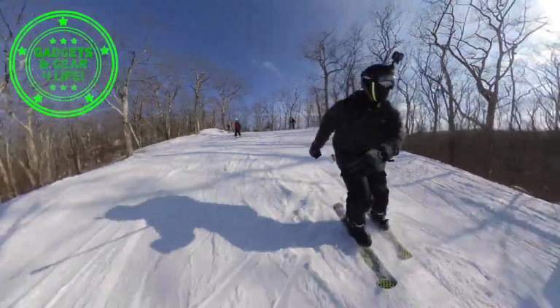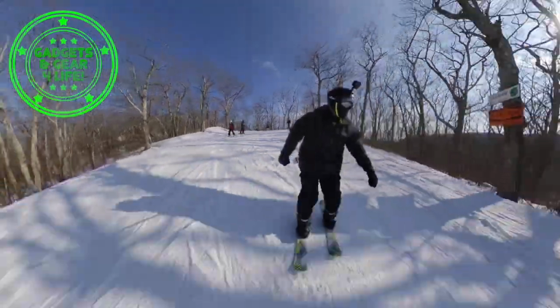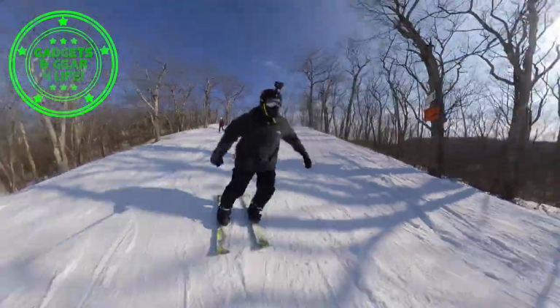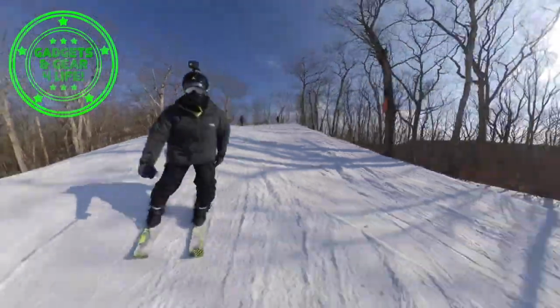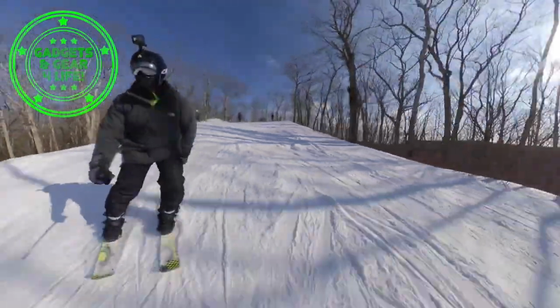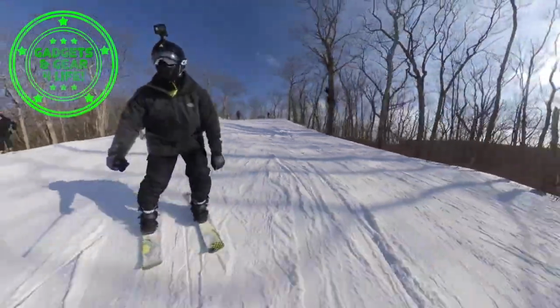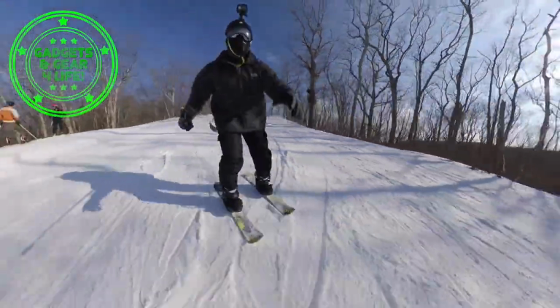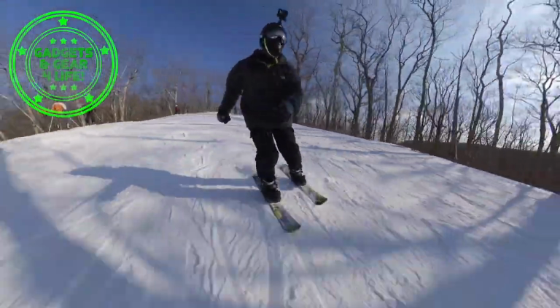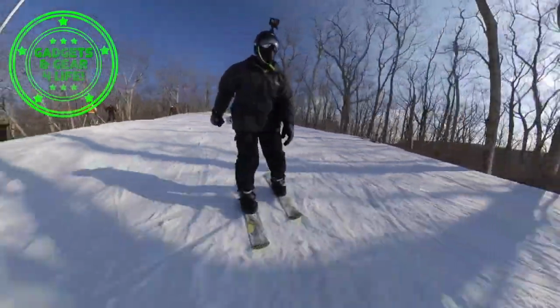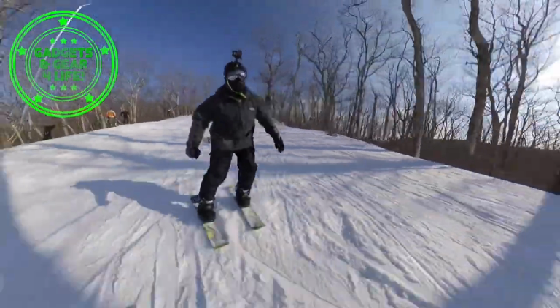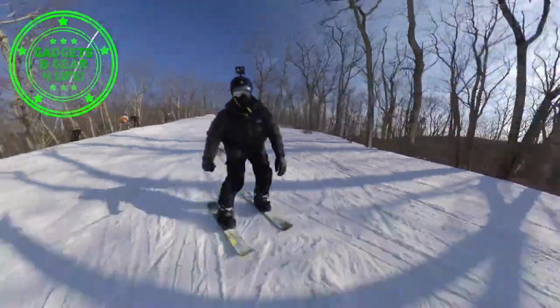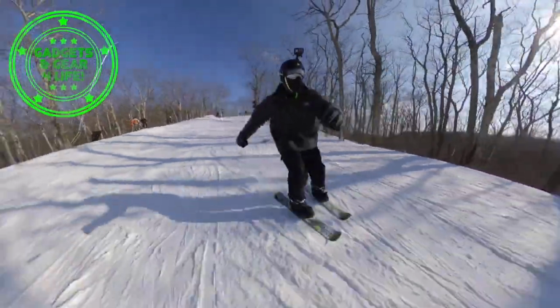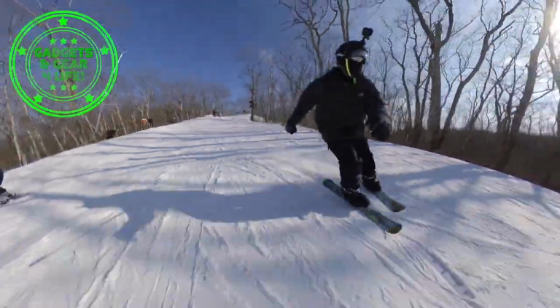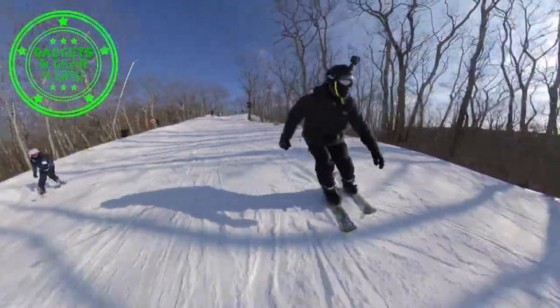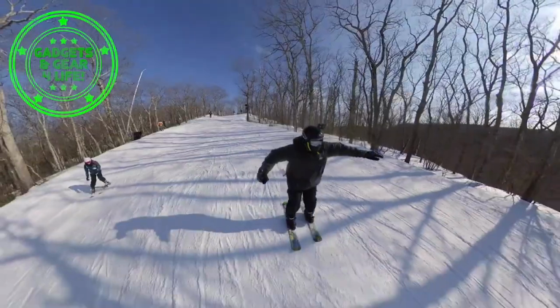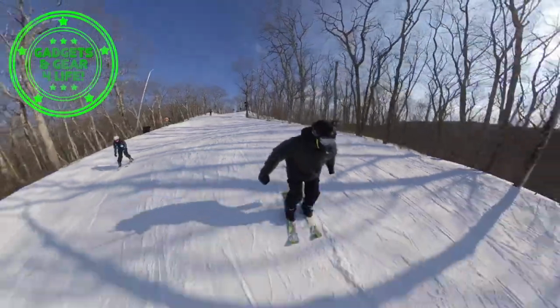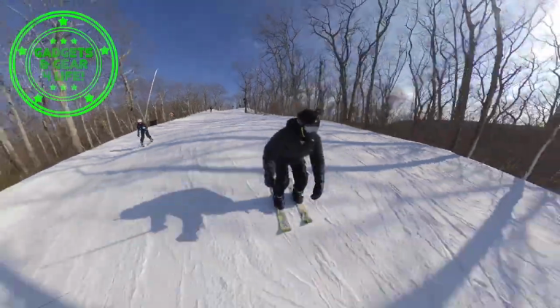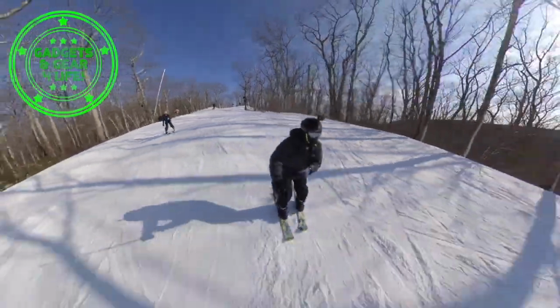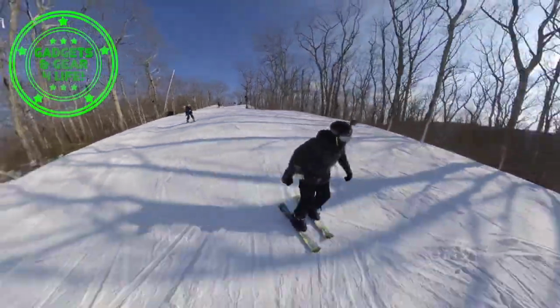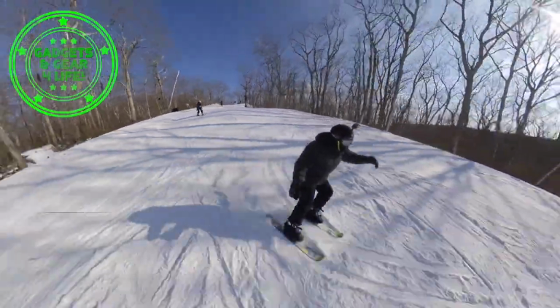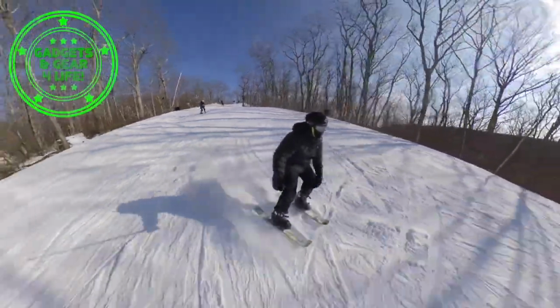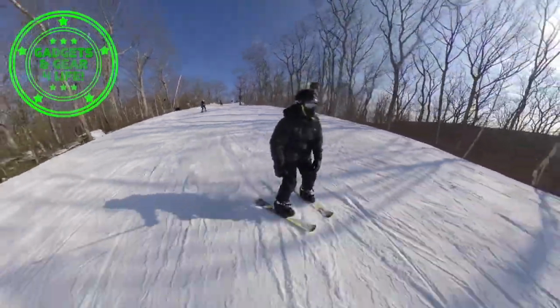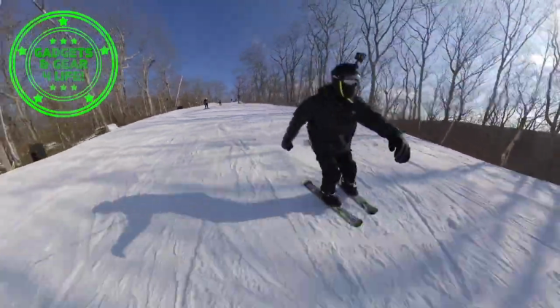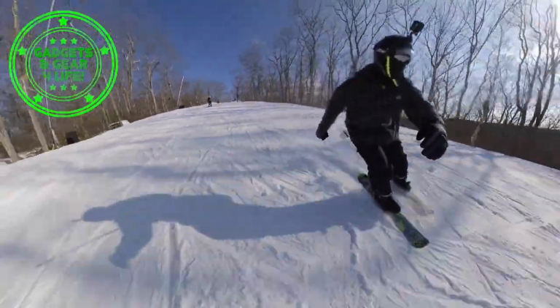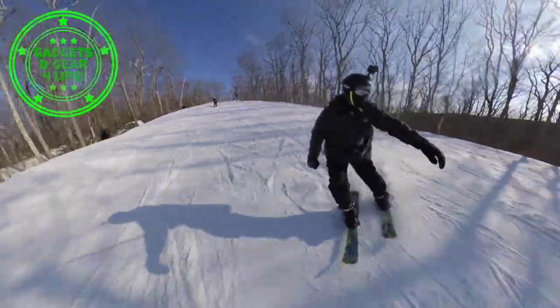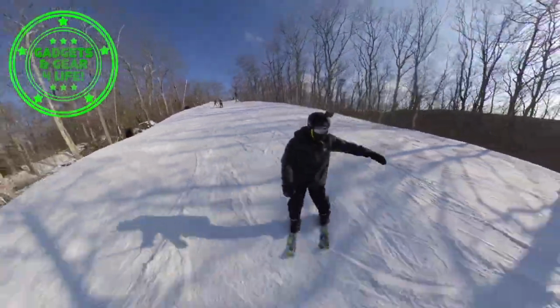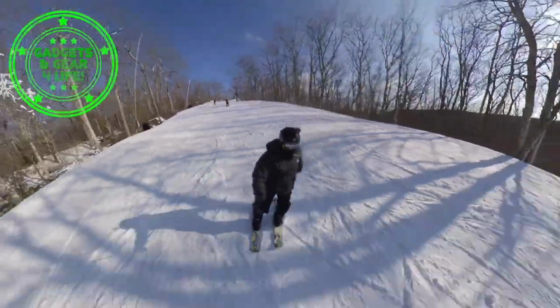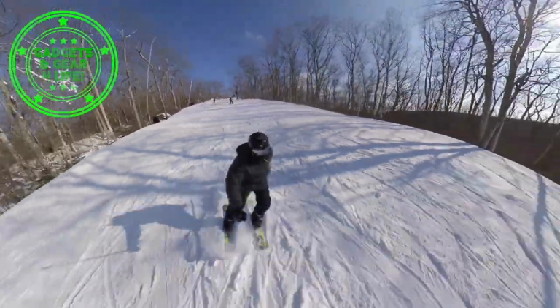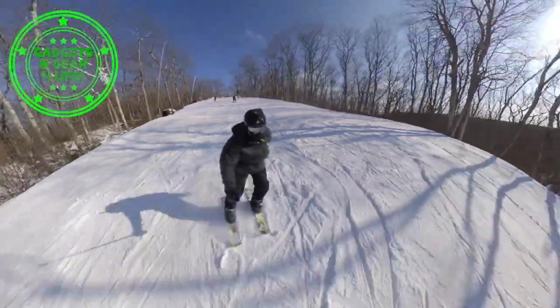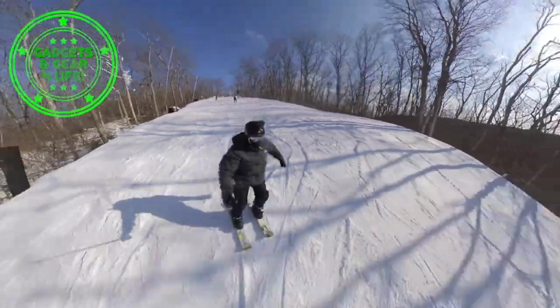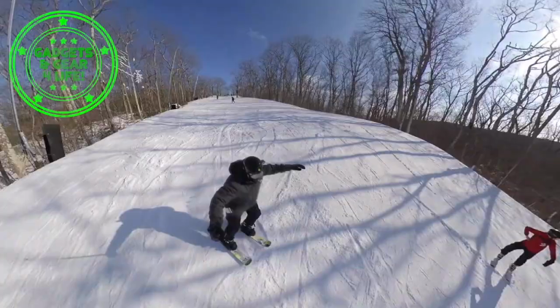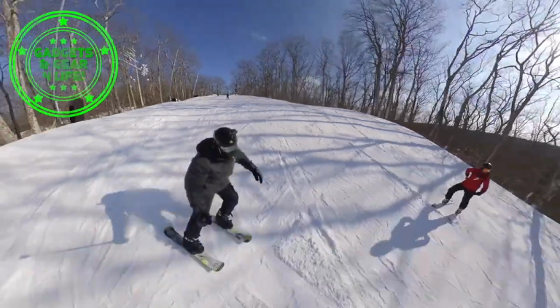What's up people, I'm back again with your gadgets and gear for life. Today I'm back on the skiboards rocking my Revel8s. Let's see how it goes, let's go!